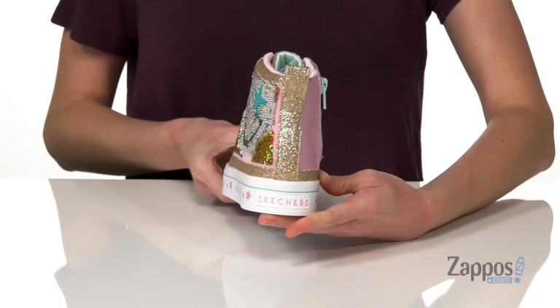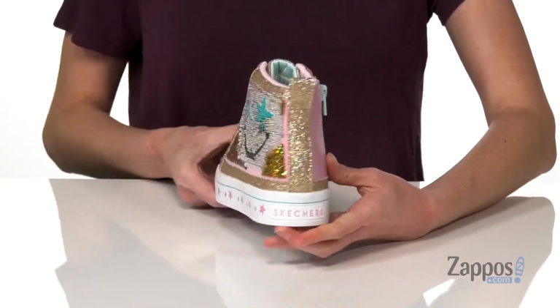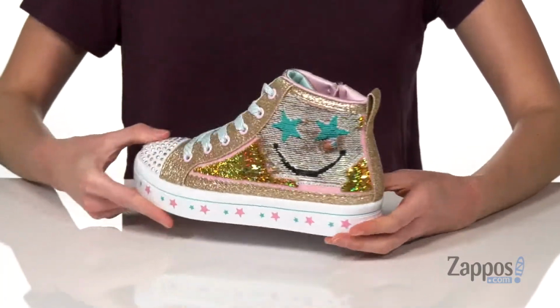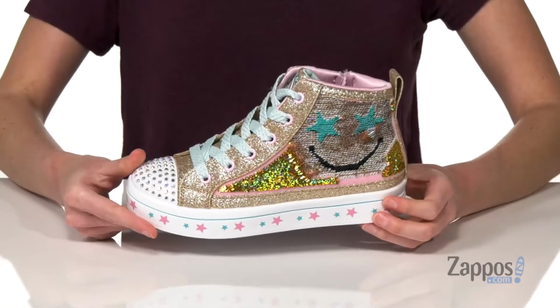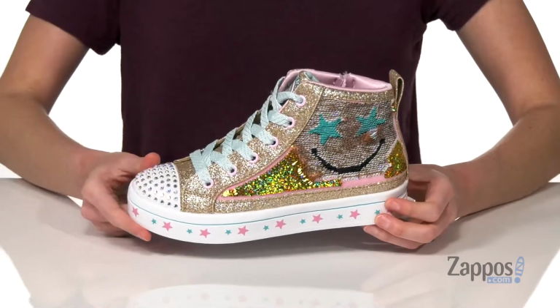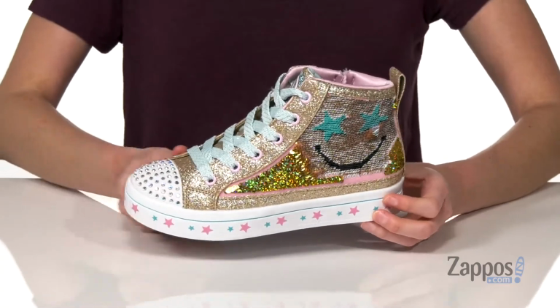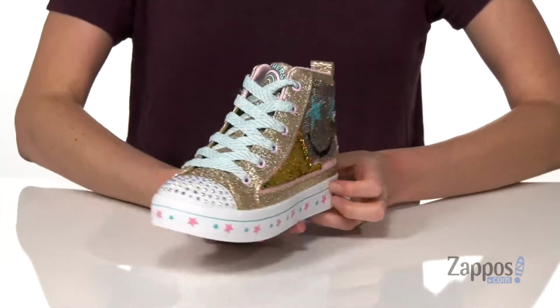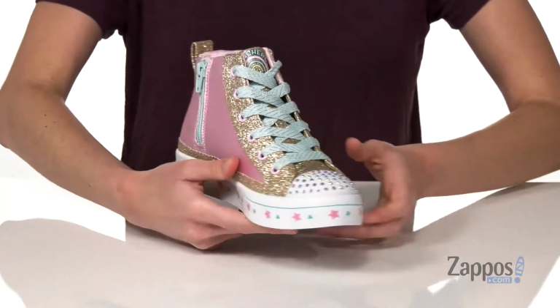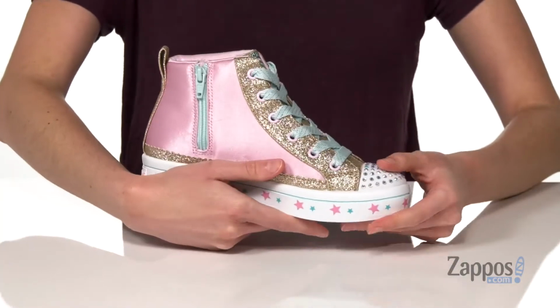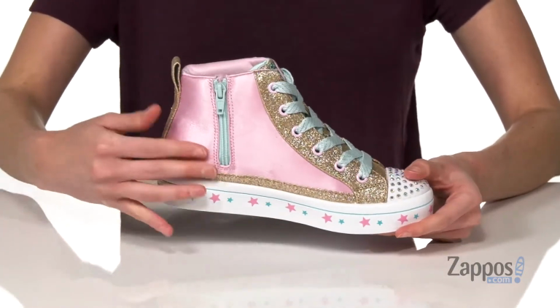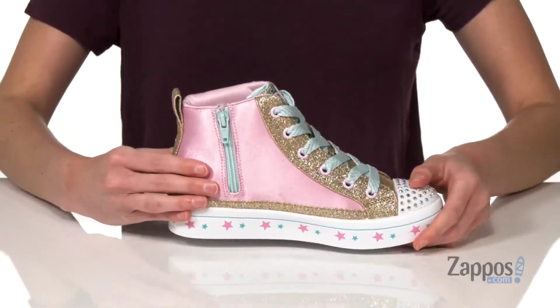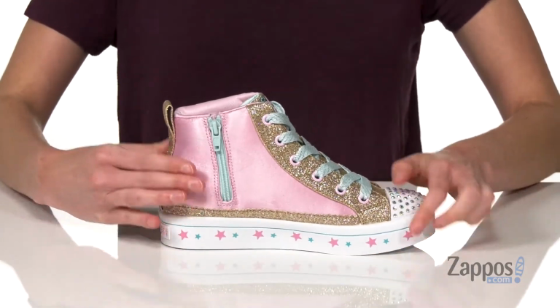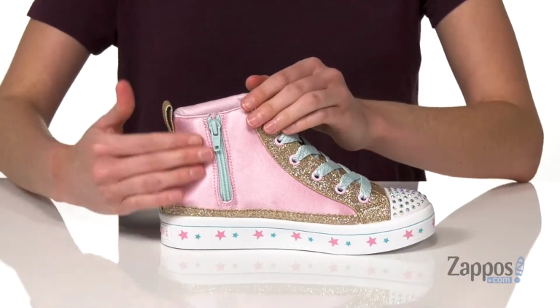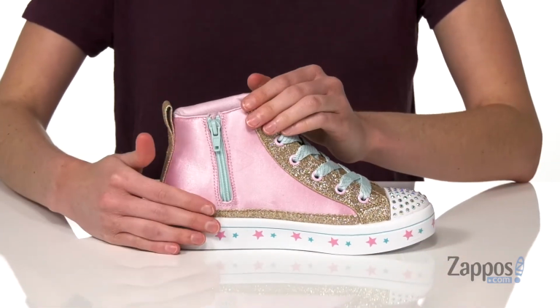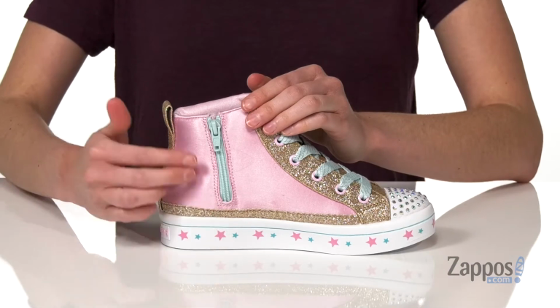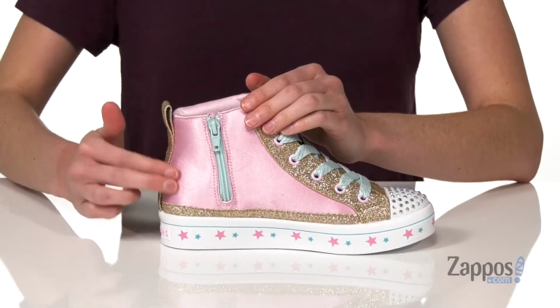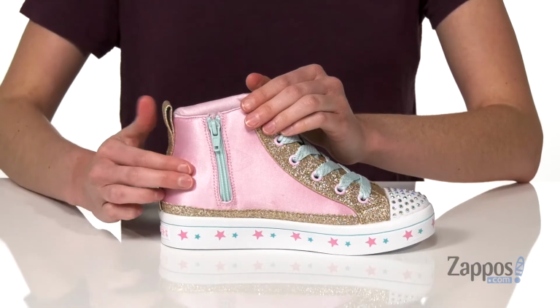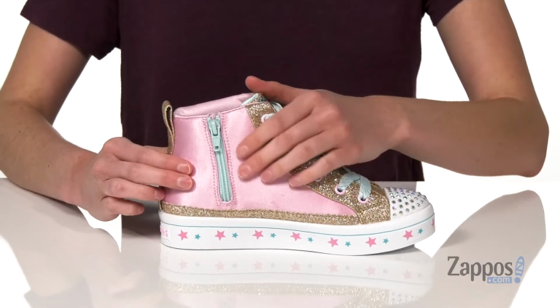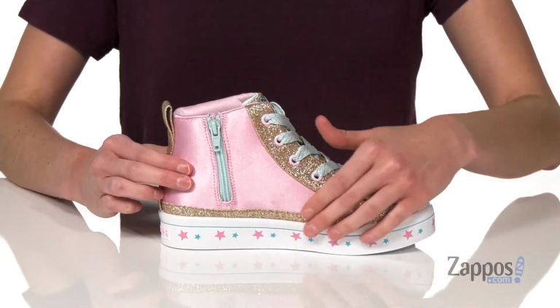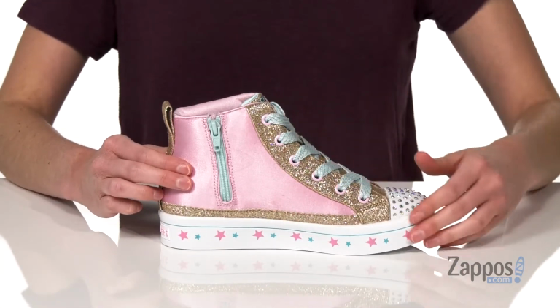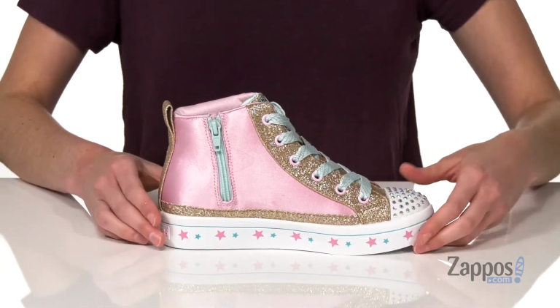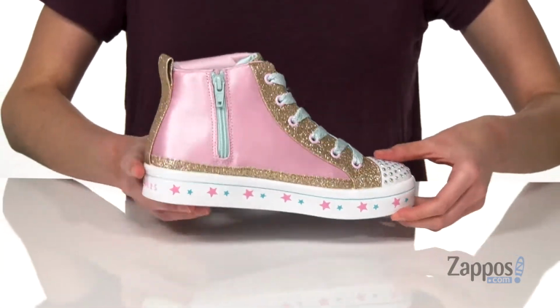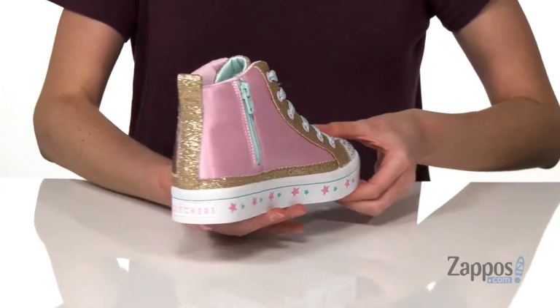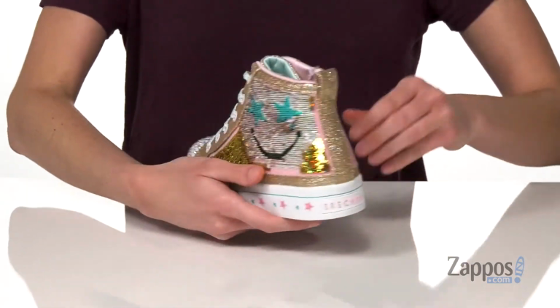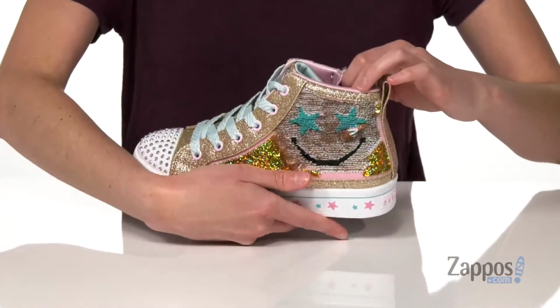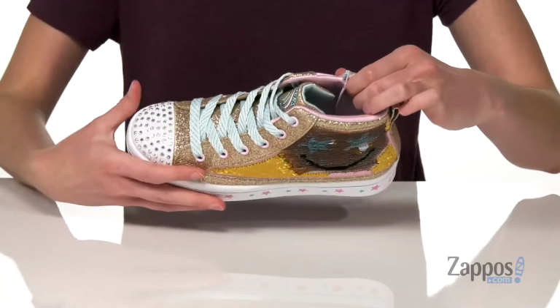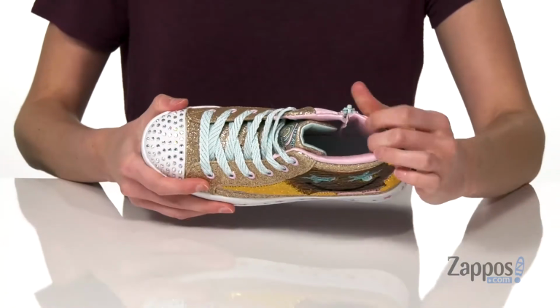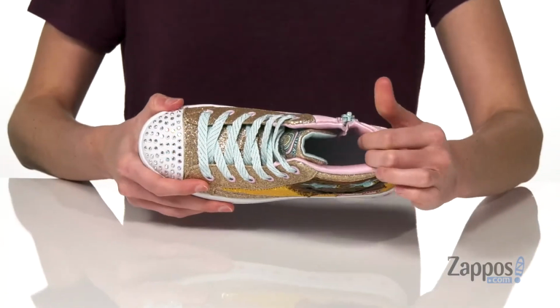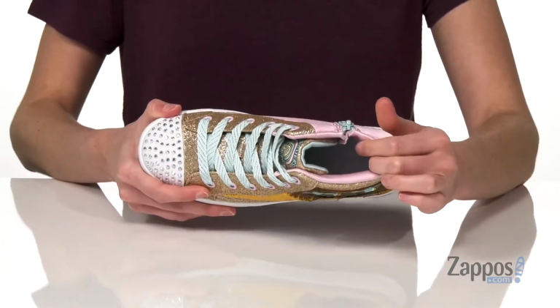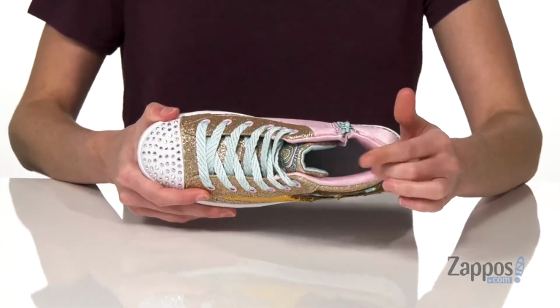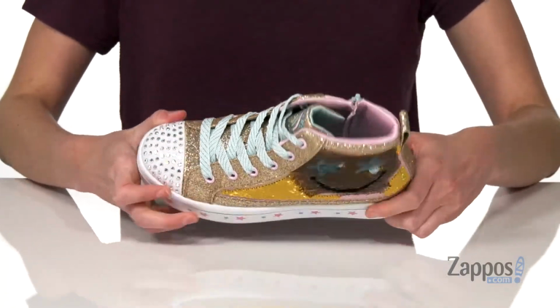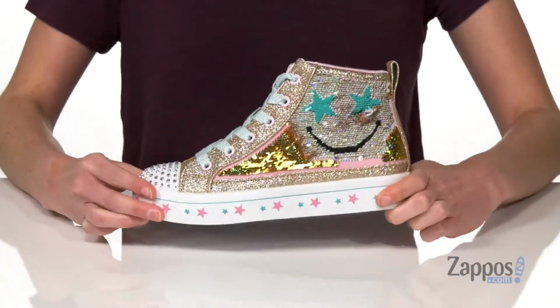There's a pull tab at the back and laces on the top, but your little one can get these on more easily with this zipper down the side. It's got a satiny material on this side too, with stars all the way around the midsole.